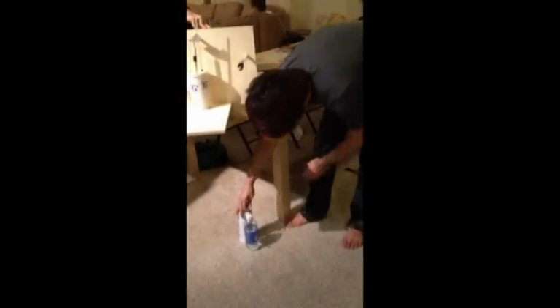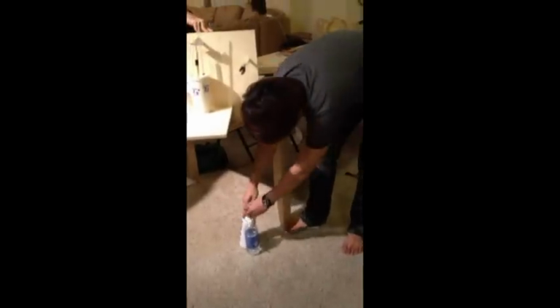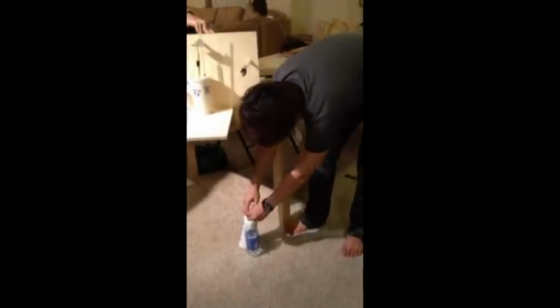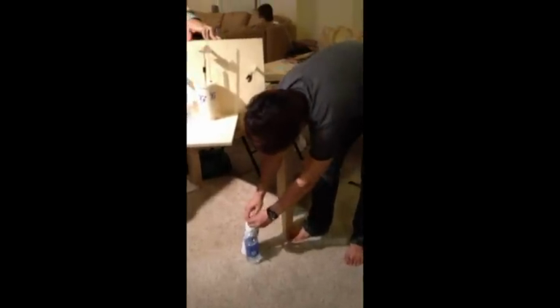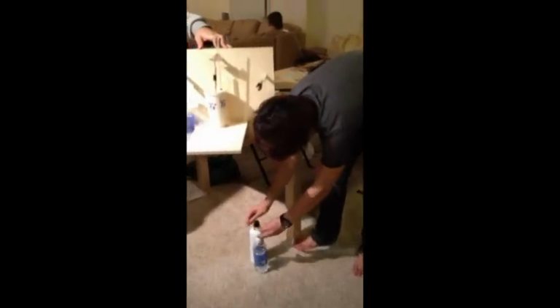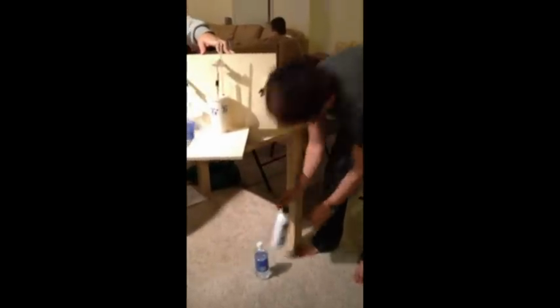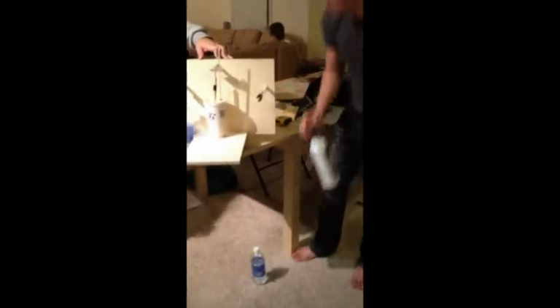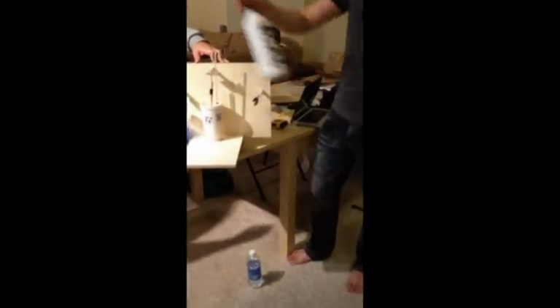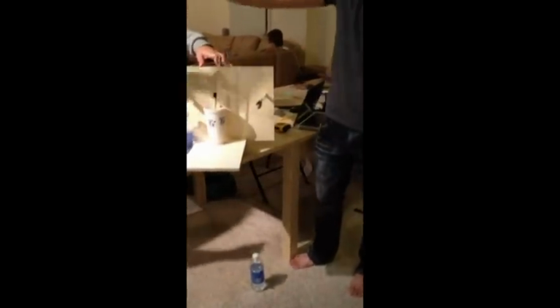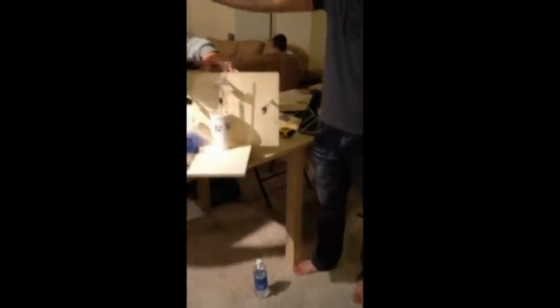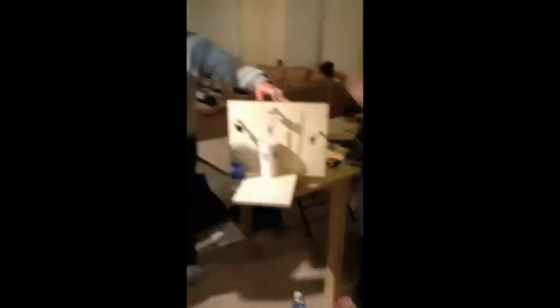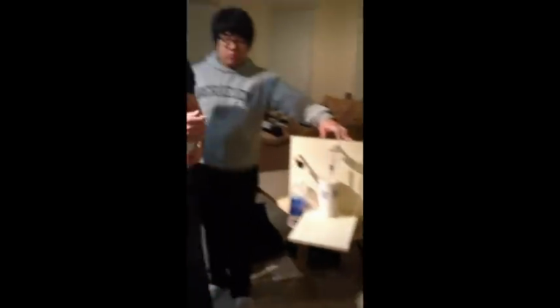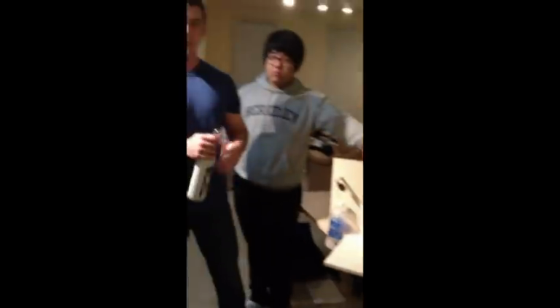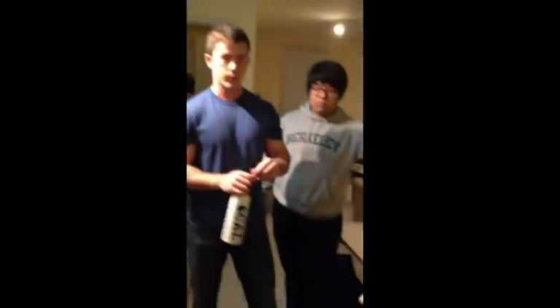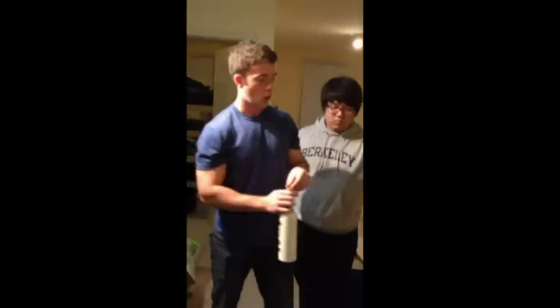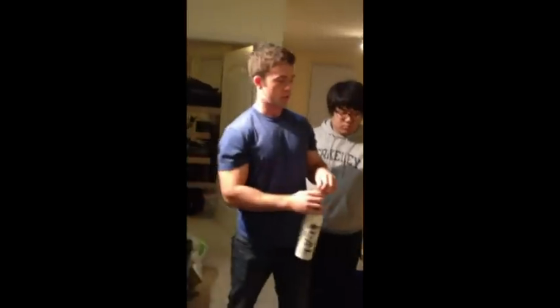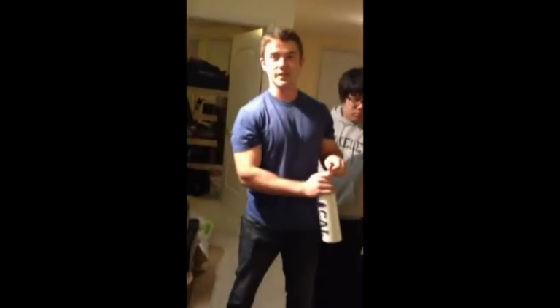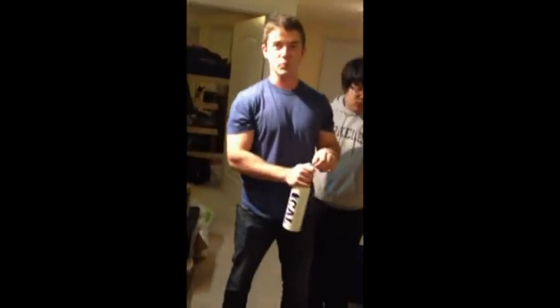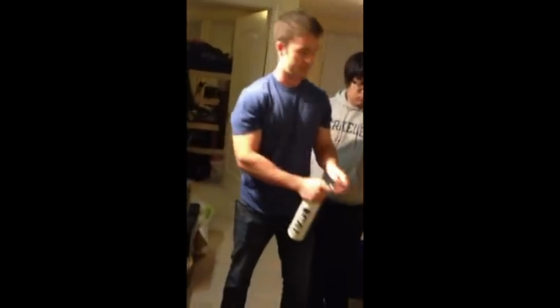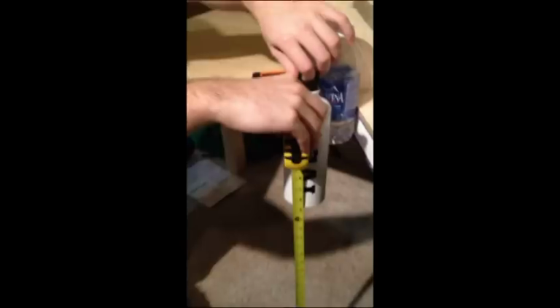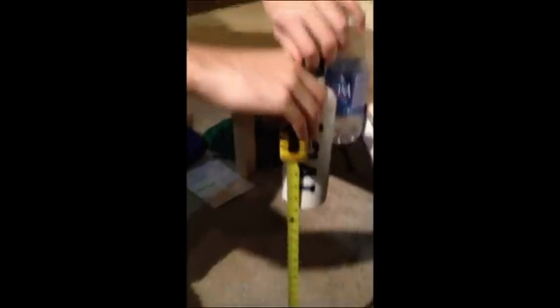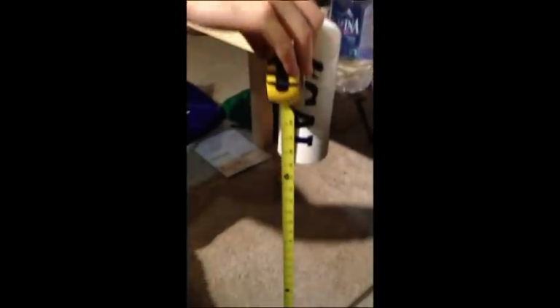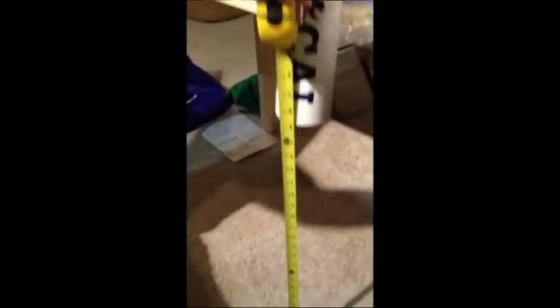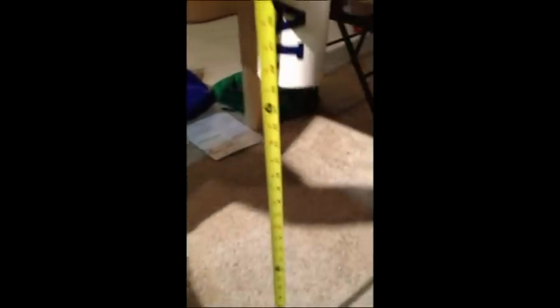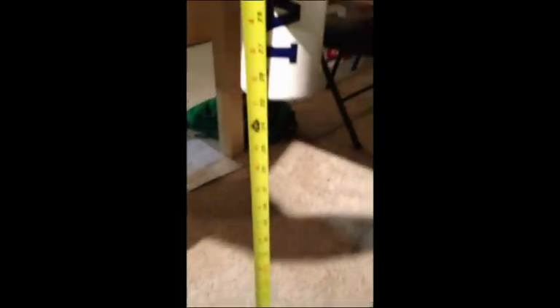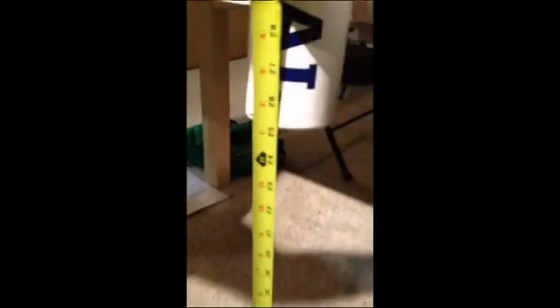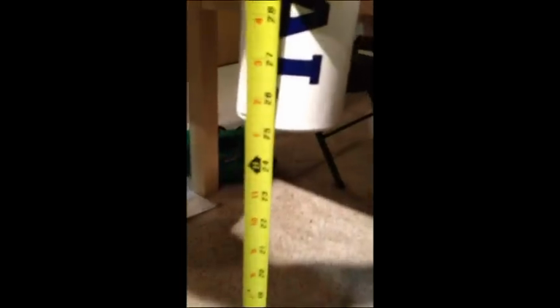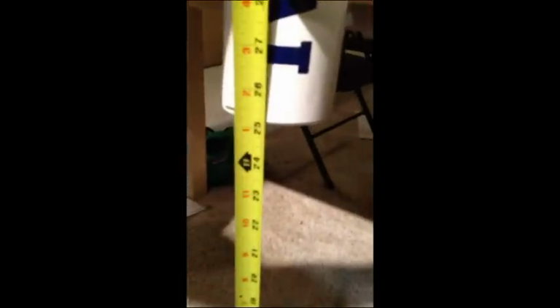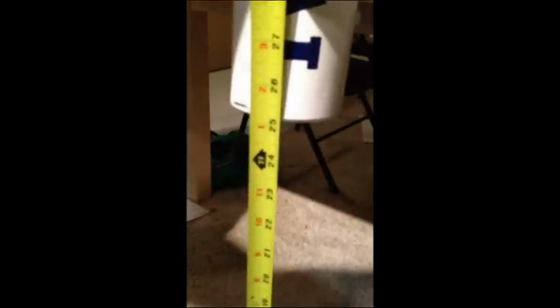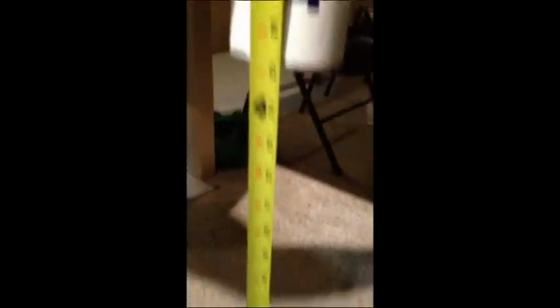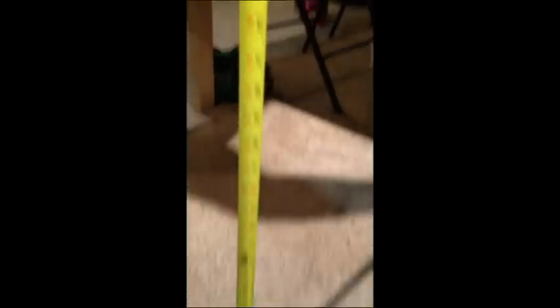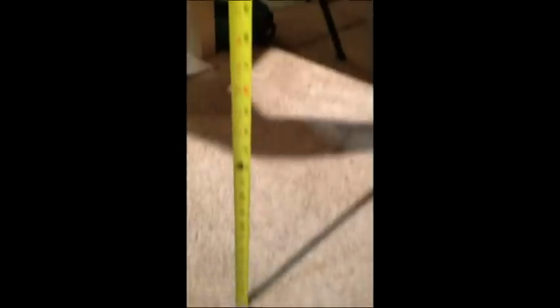The mass drops again, putting energy into our system, hopefully raising the temperature. Each trial our 500 gram mass drops 25 inches.